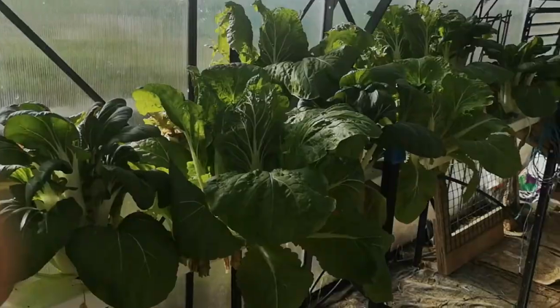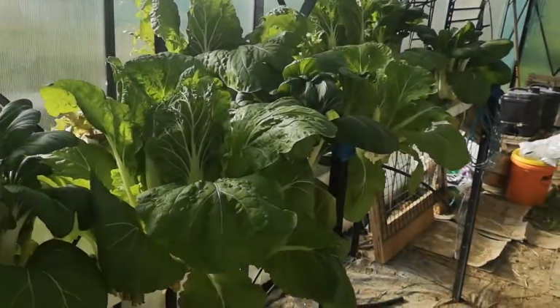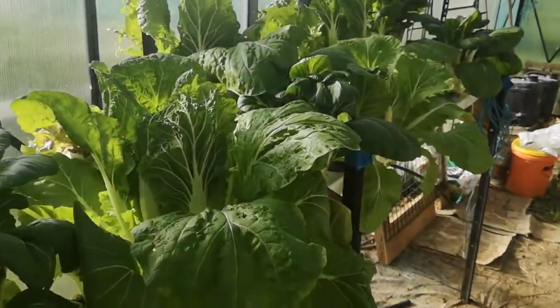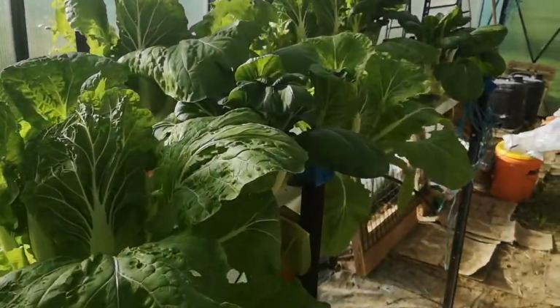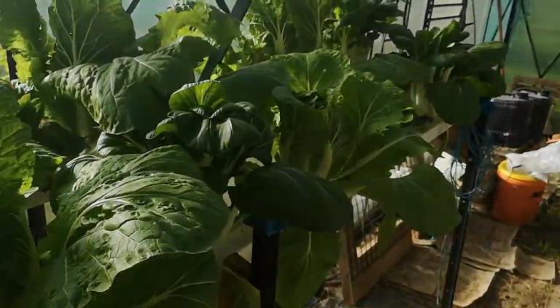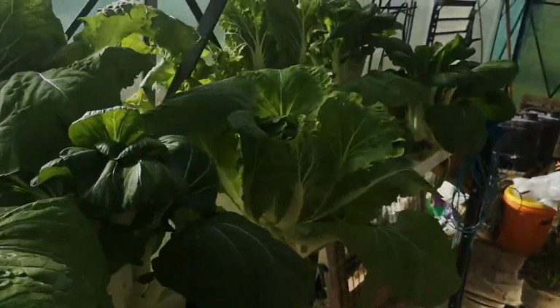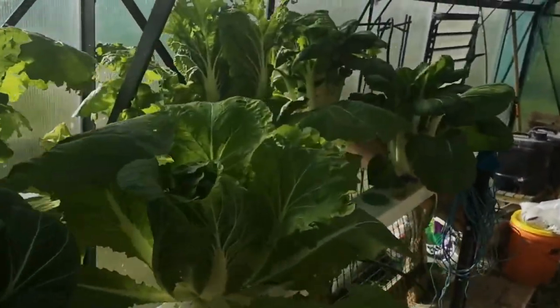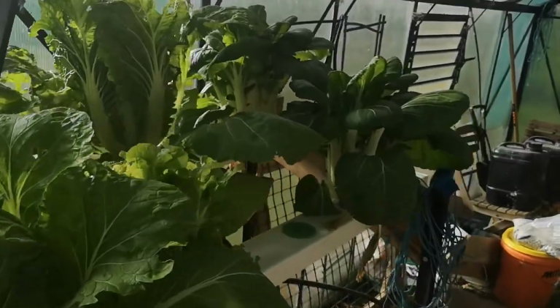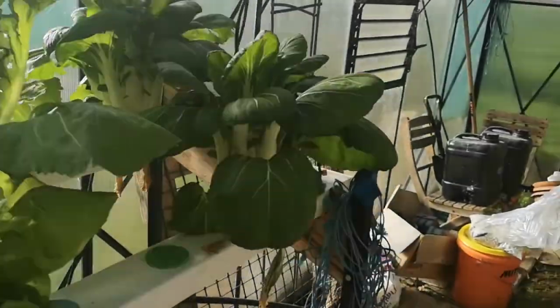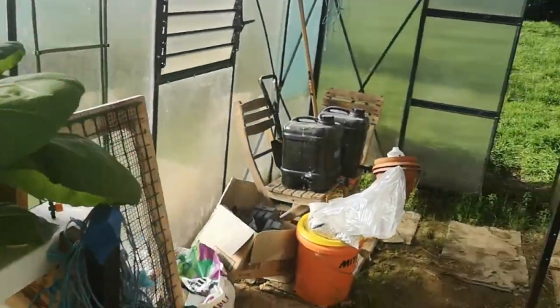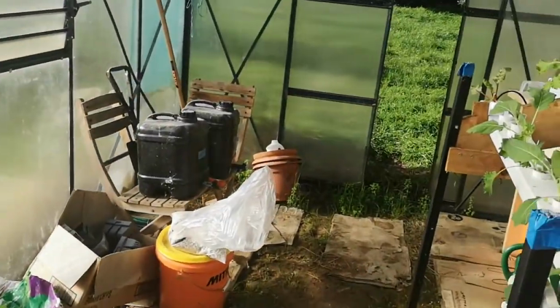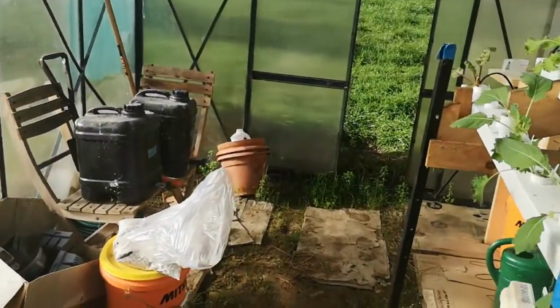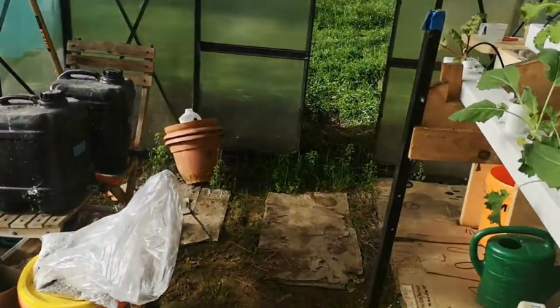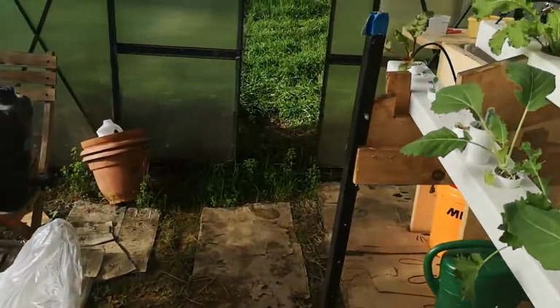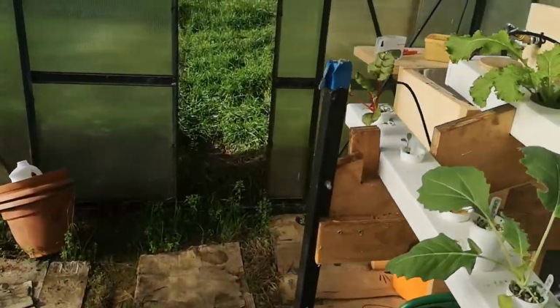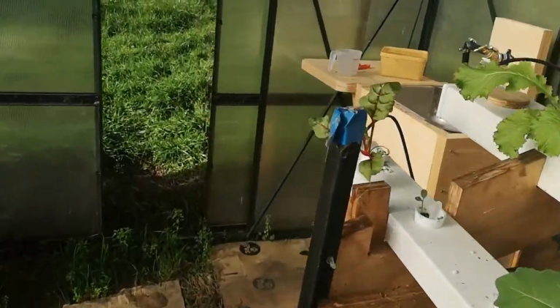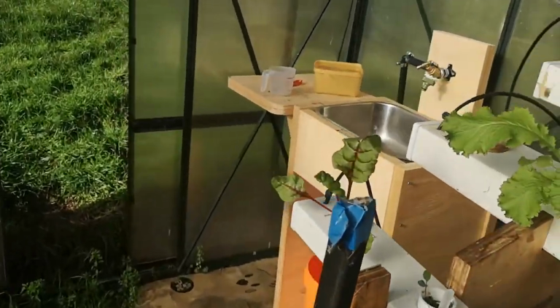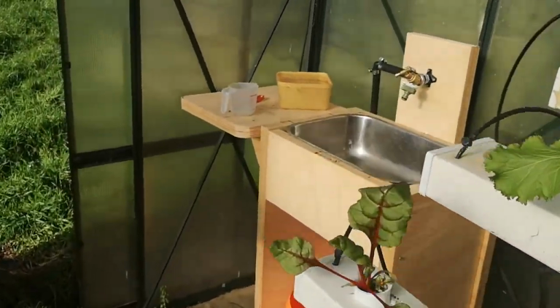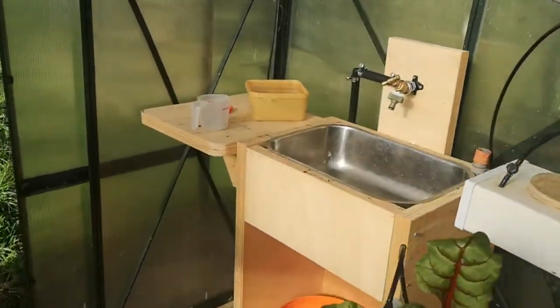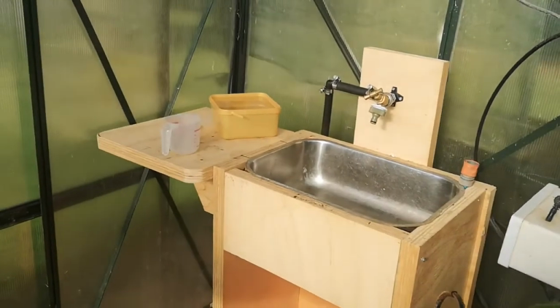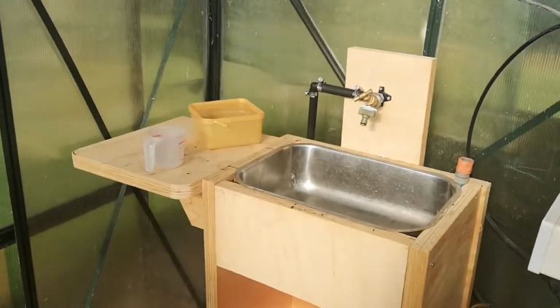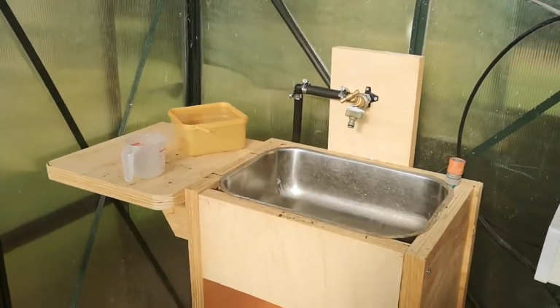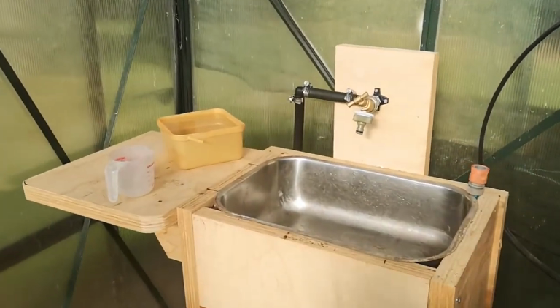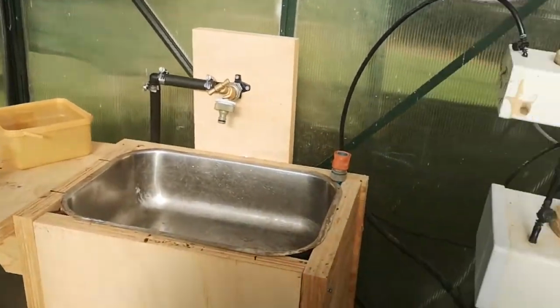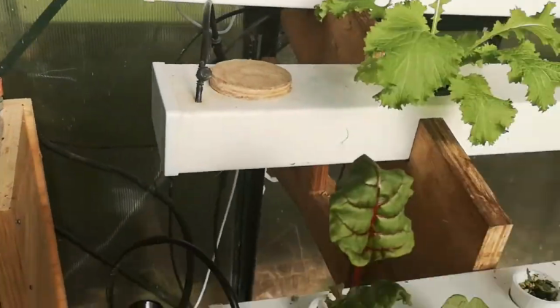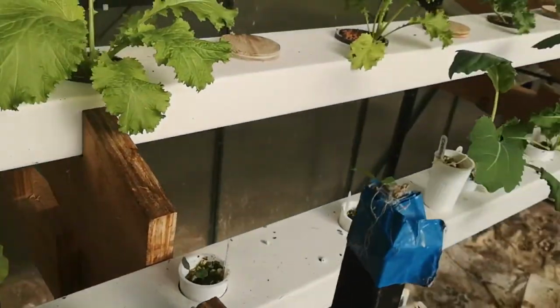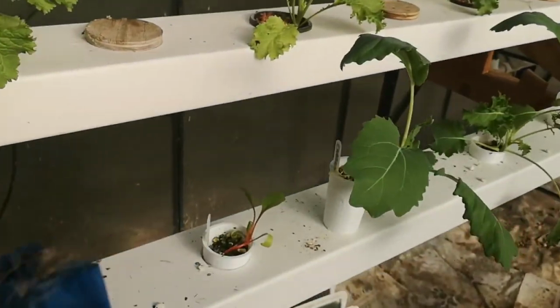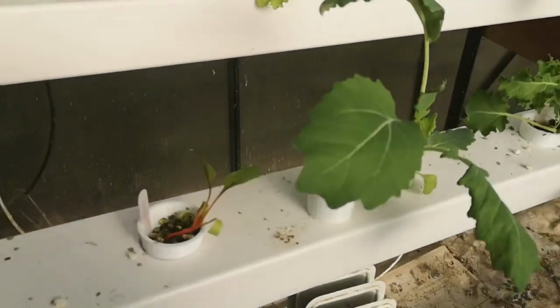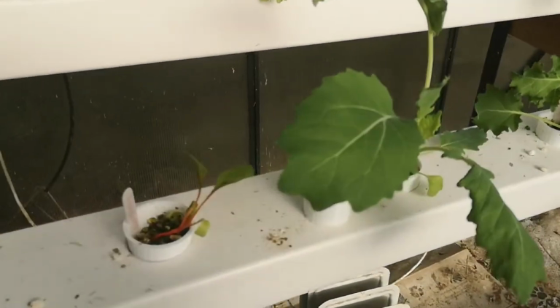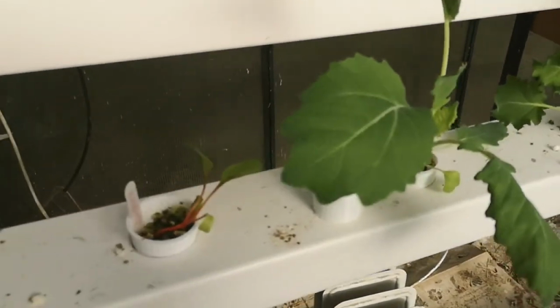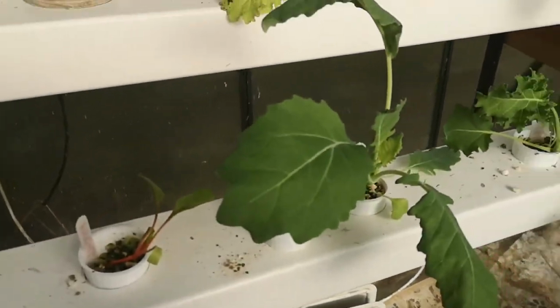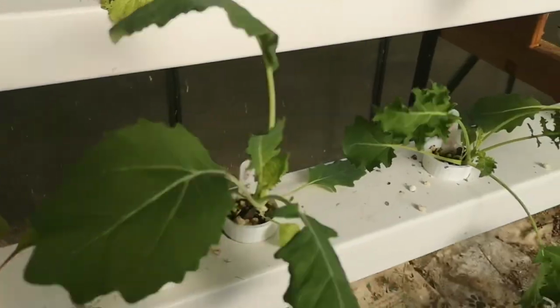Look at all those lovely Chinese cabbages. Also, over in this corner, we now have a sink, so that Sus can do all the little bits of repotting in these pots.